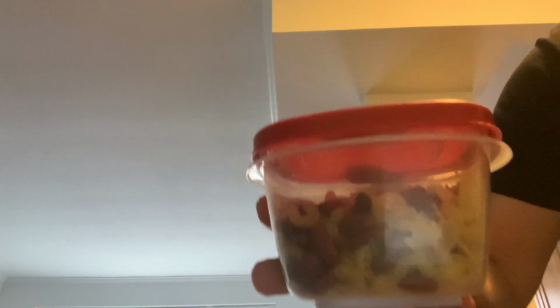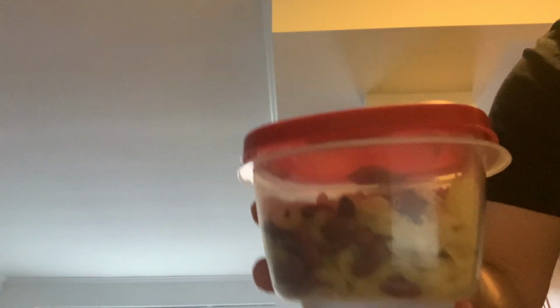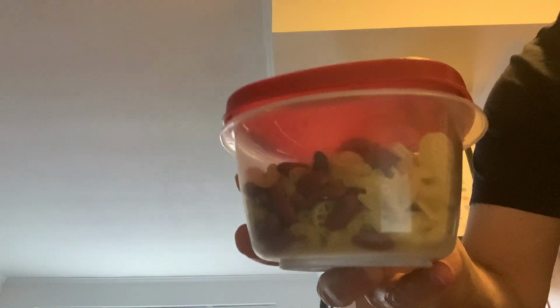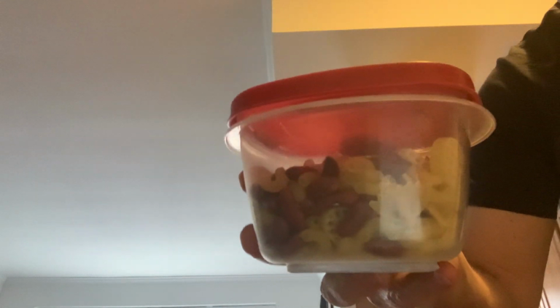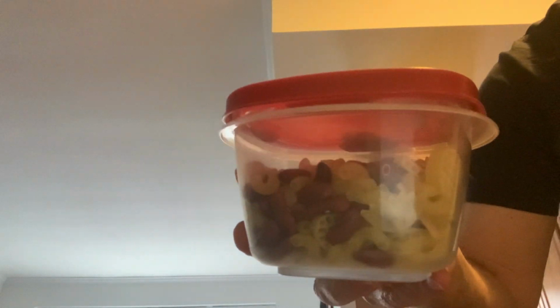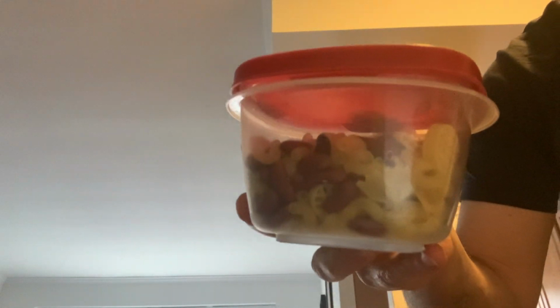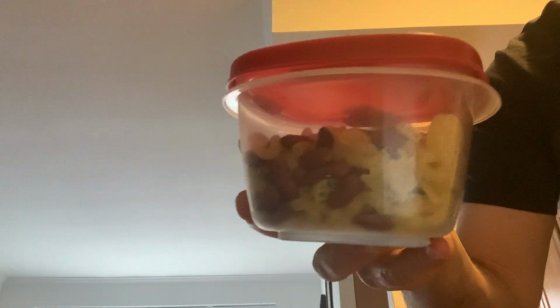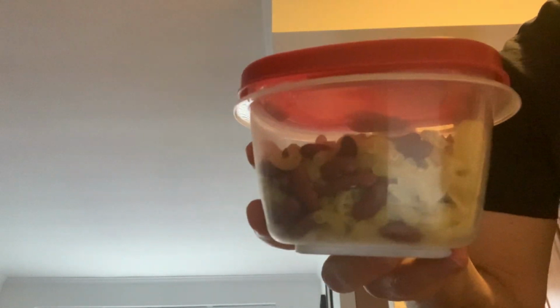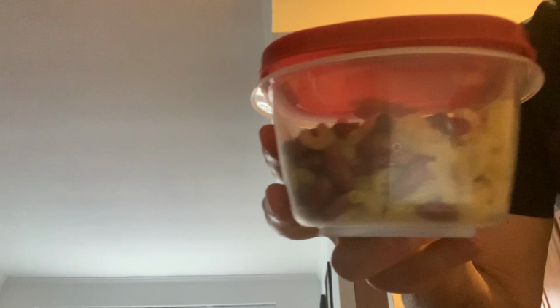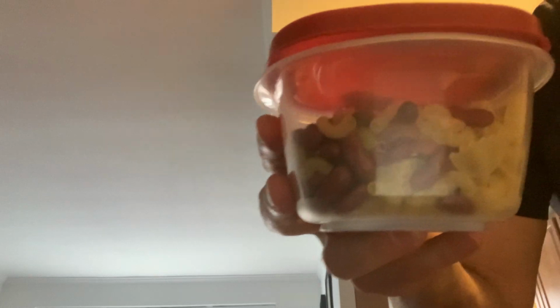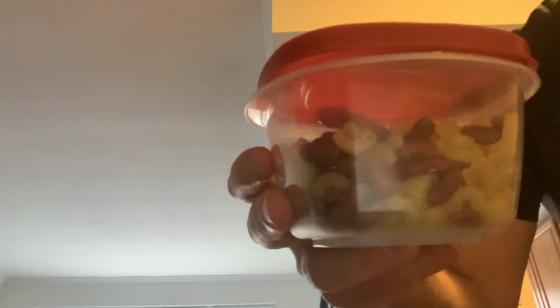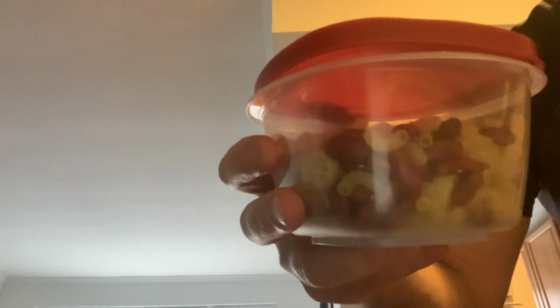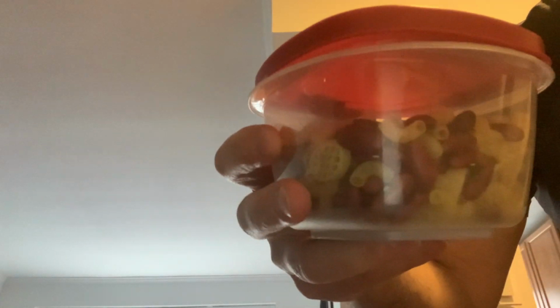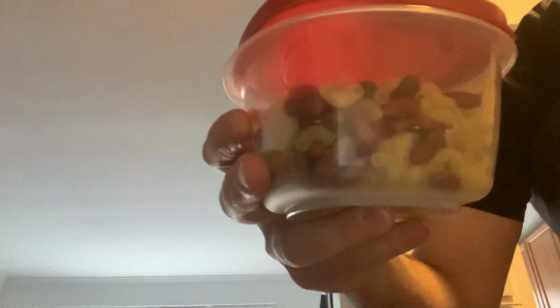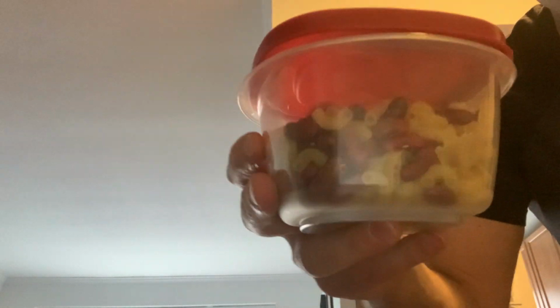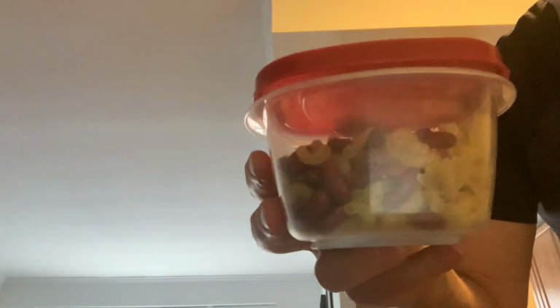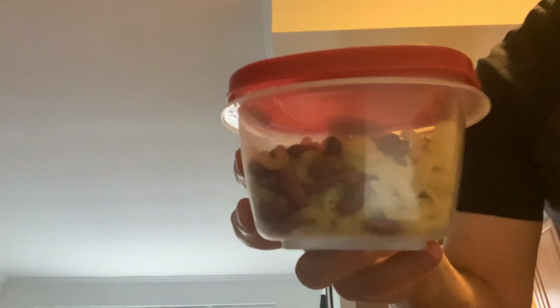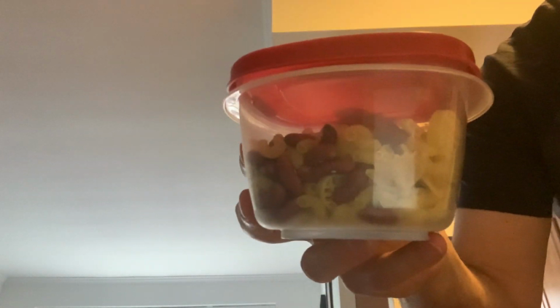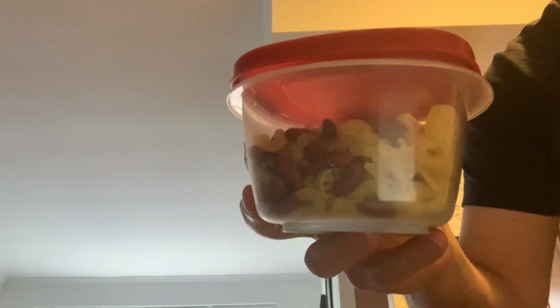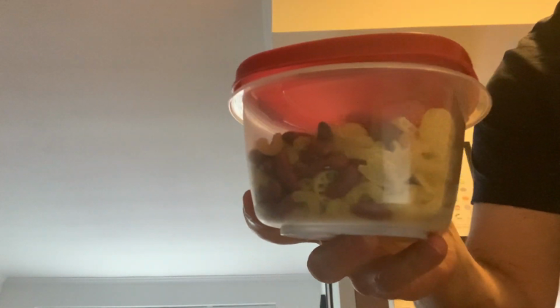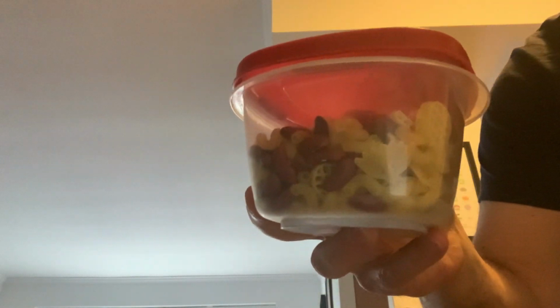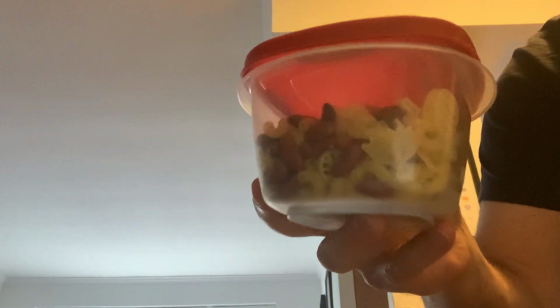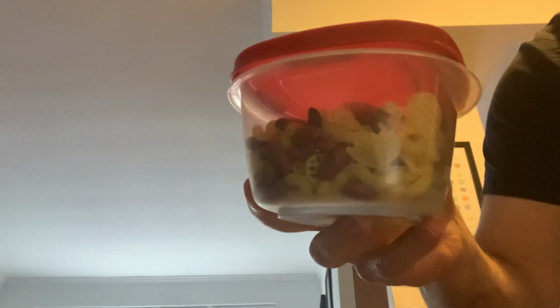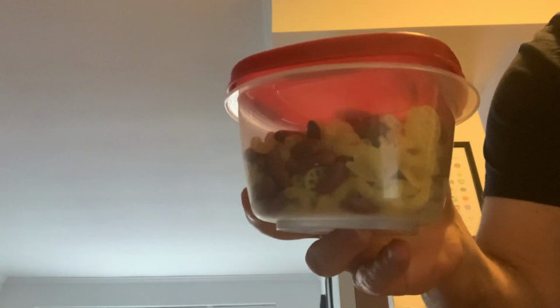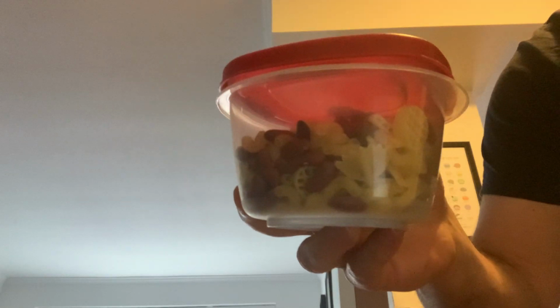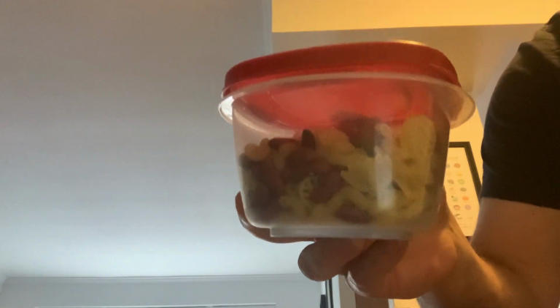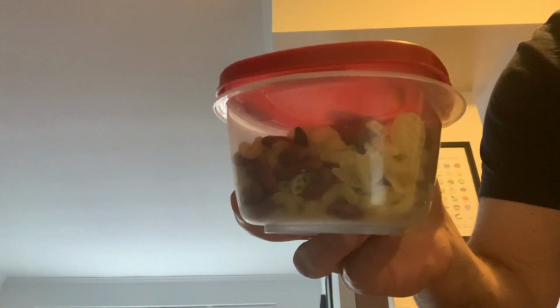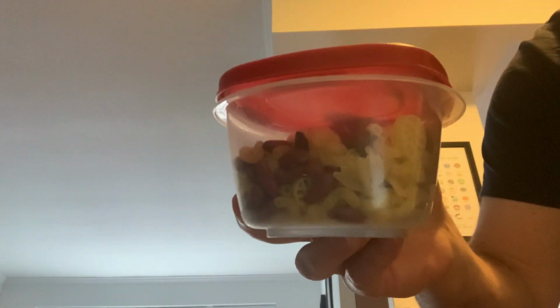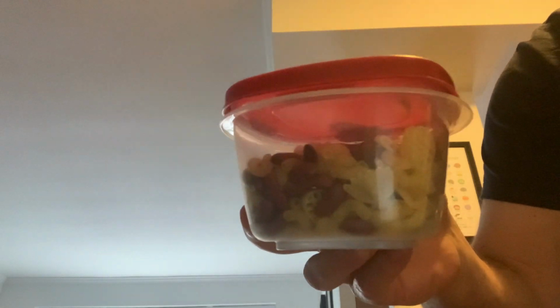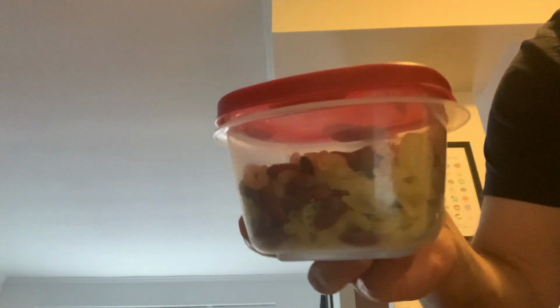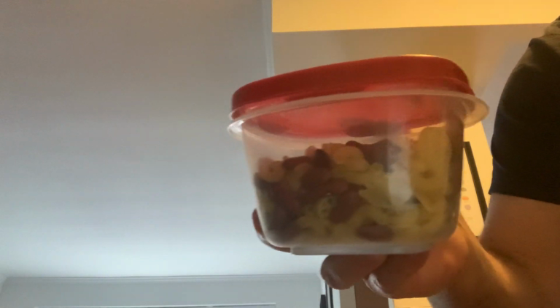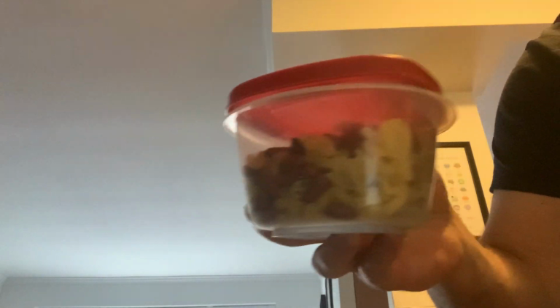When I shake it, I see that some of them appear to have clumped up together and kind of separated into different layers. Maybe it didn't work as well as I thought it would, but you get the point.